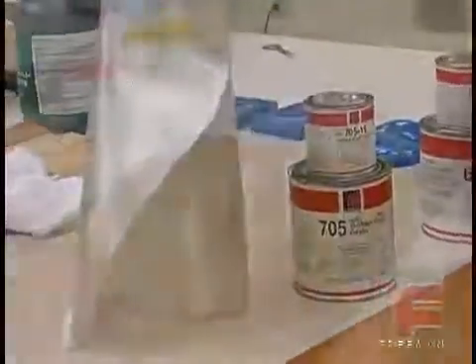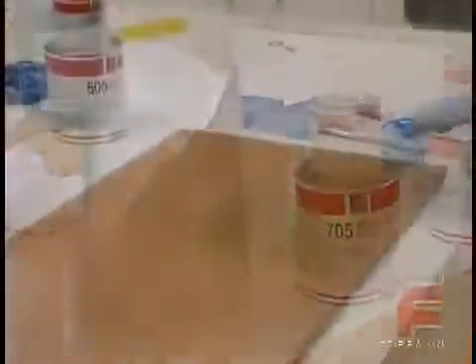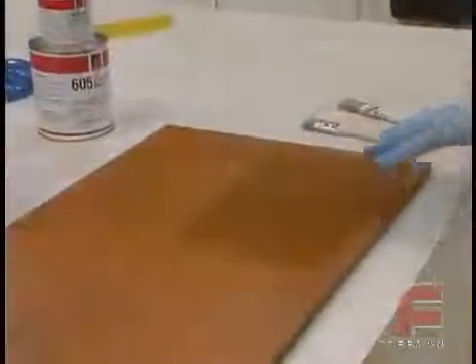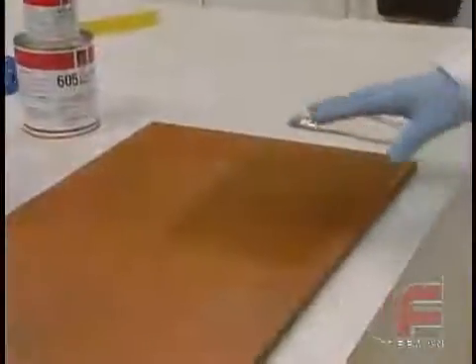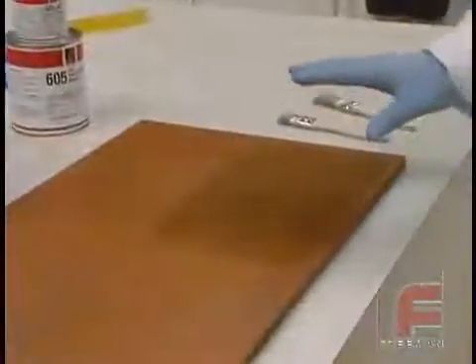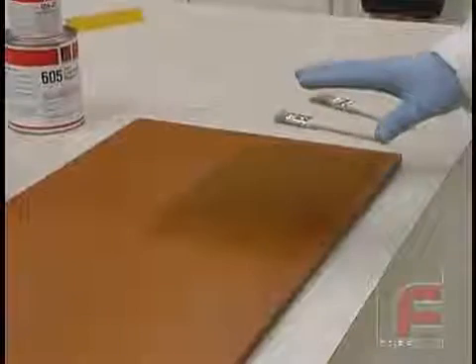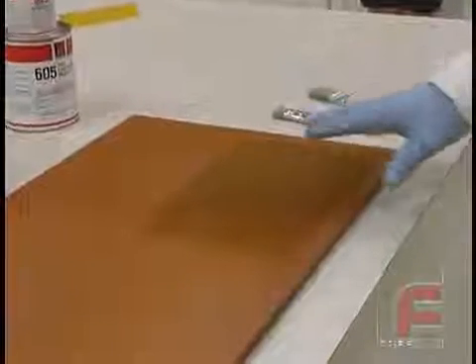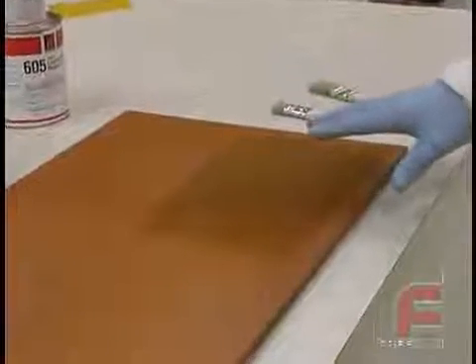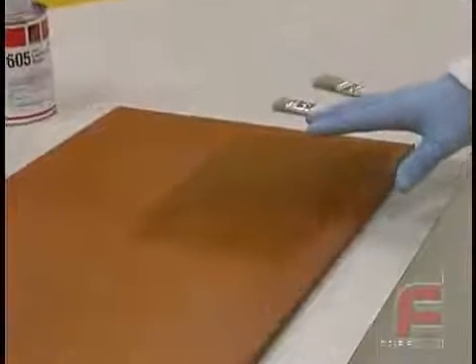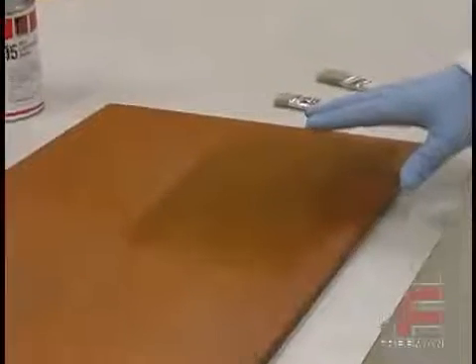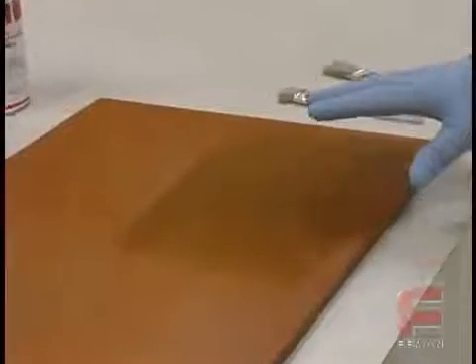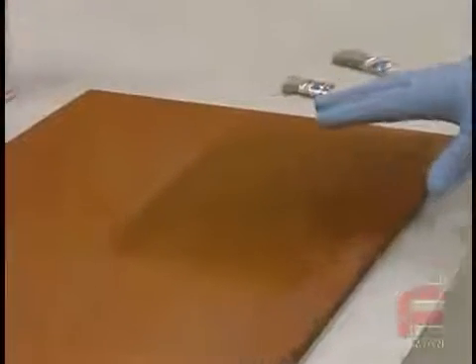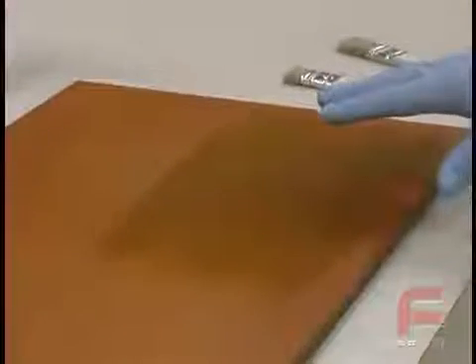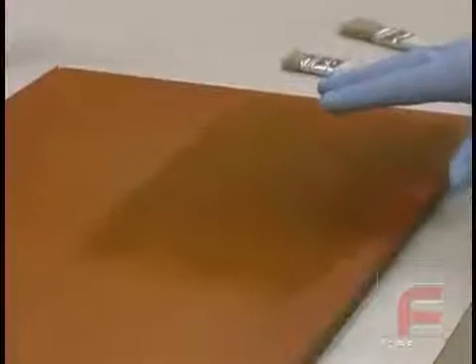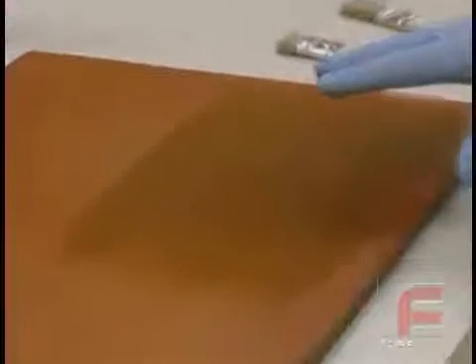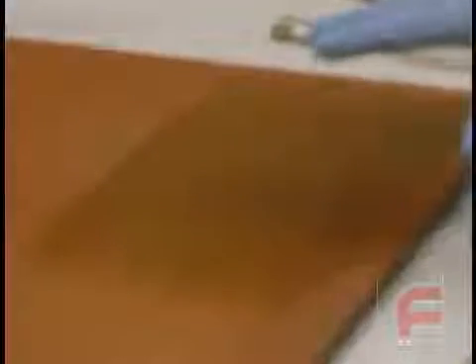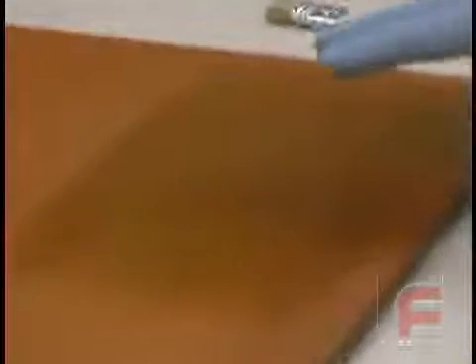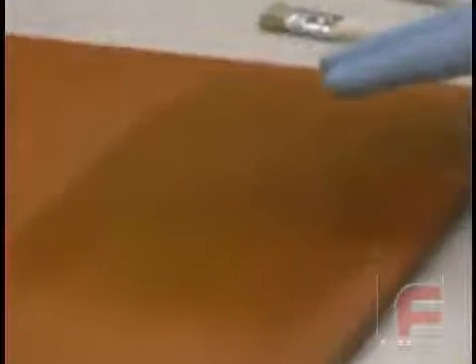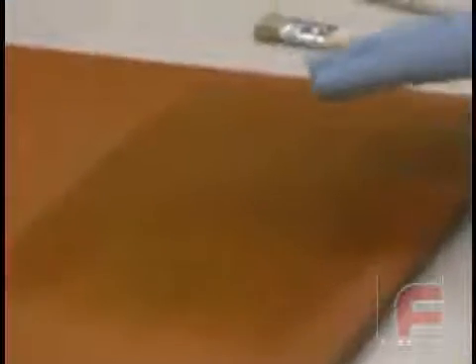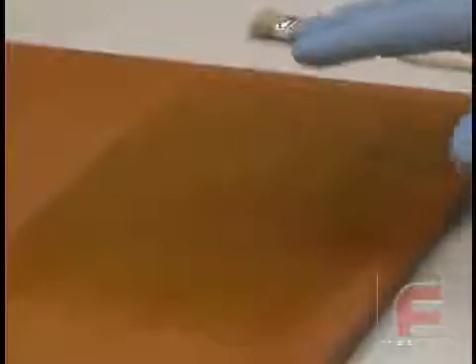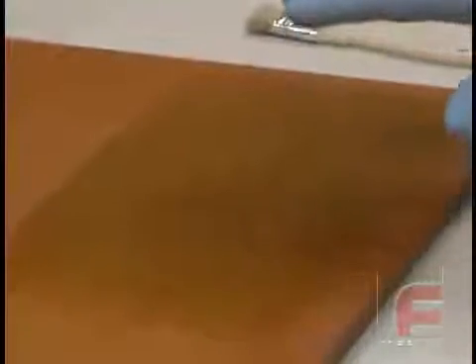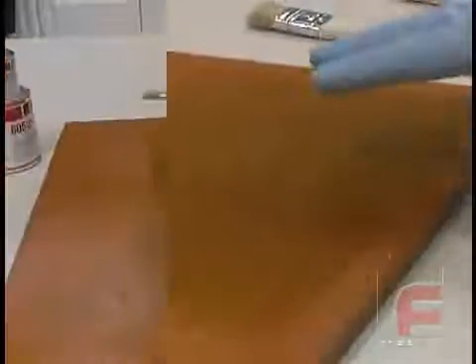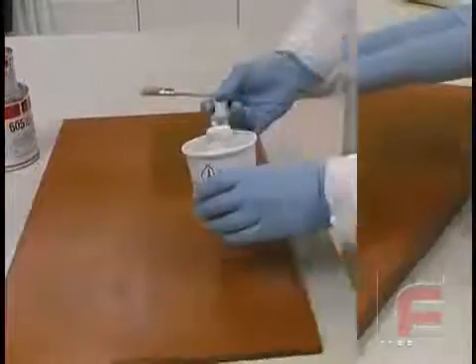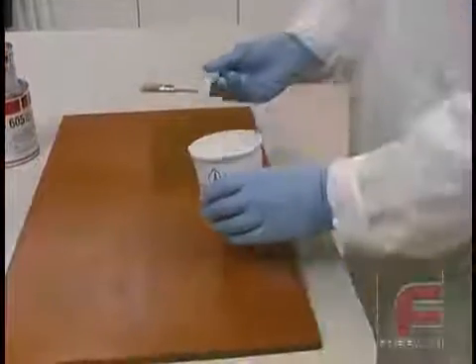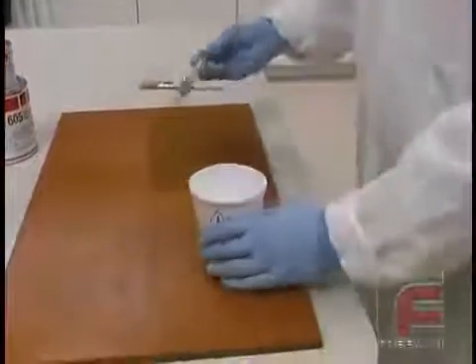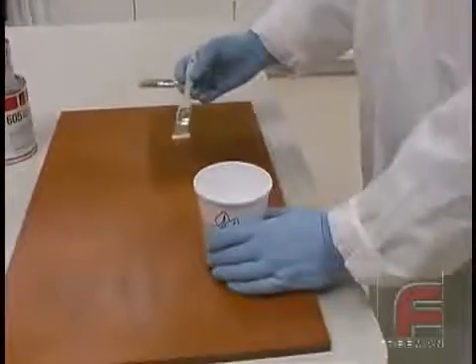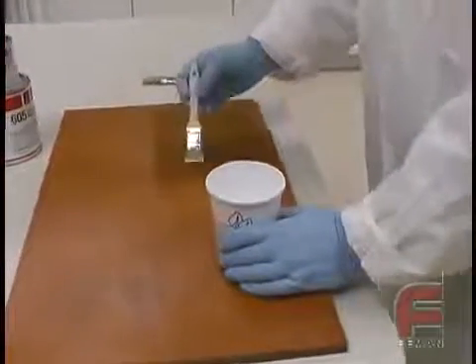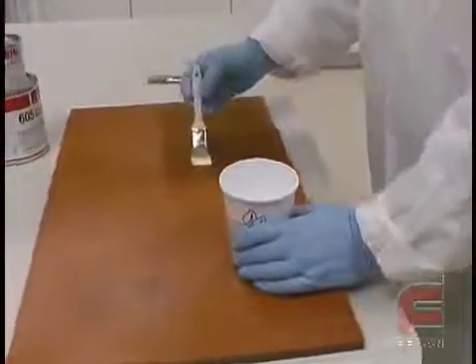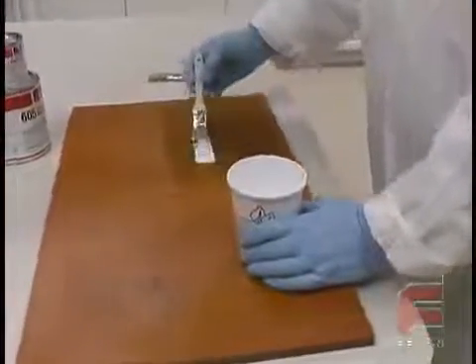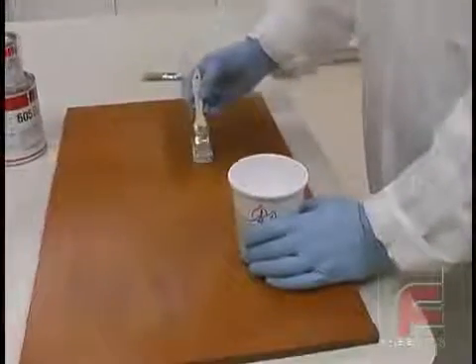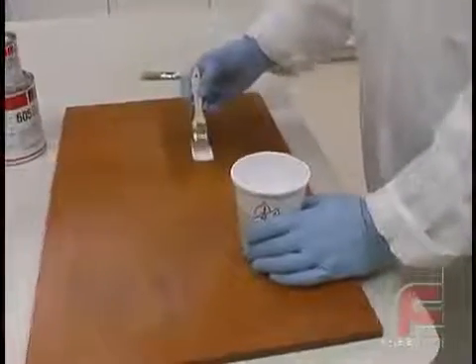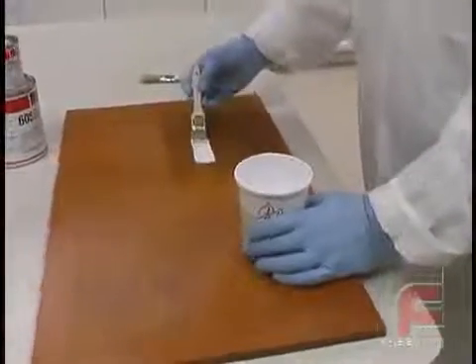Our board has already been treated with Freeman wax release and PVA mold release. For proper application procedure, please refer to our other video on this subject. We begin with our application of the surface coat directly on our part.